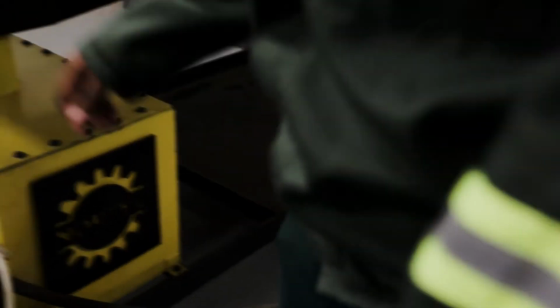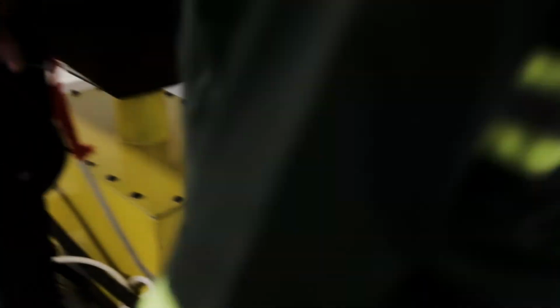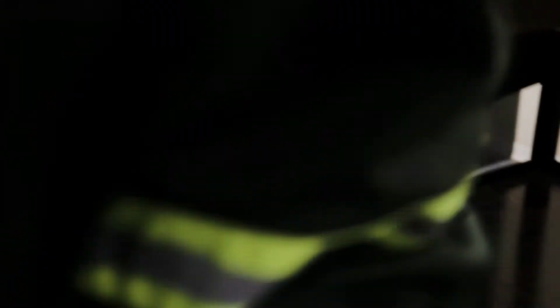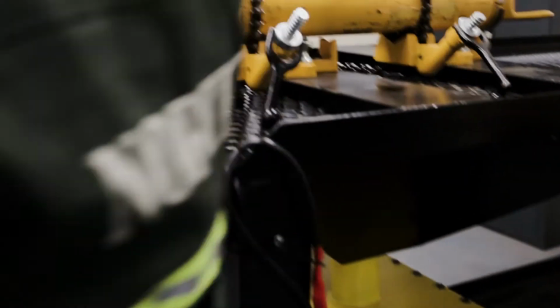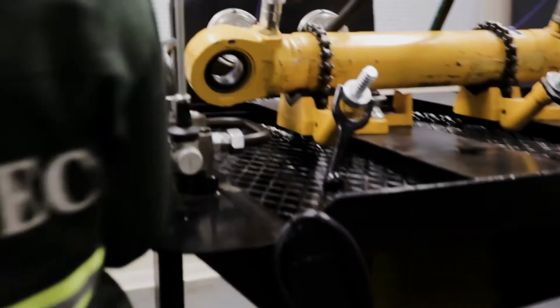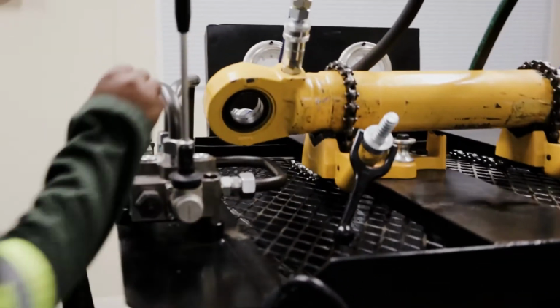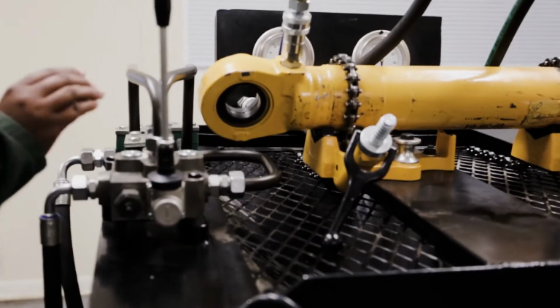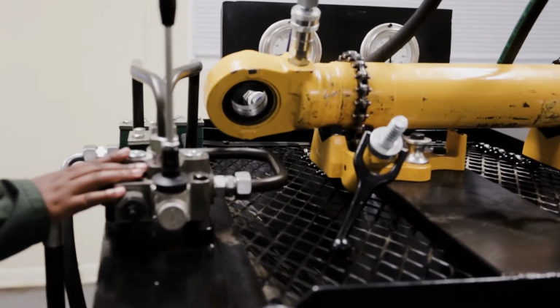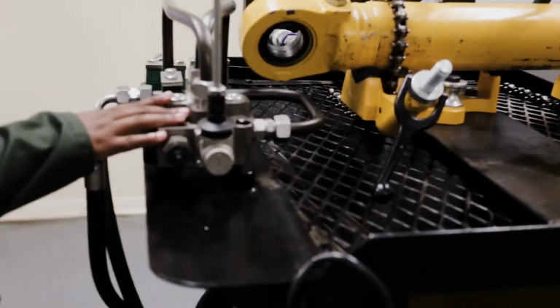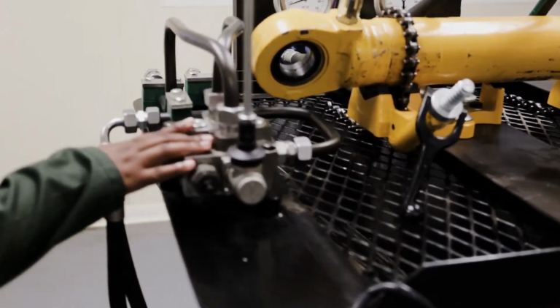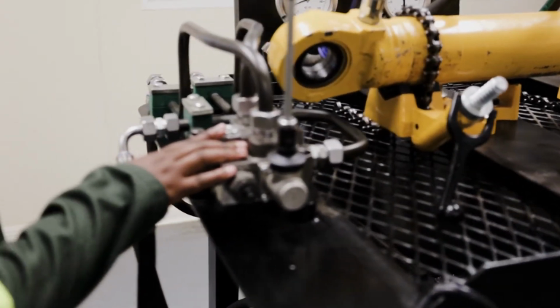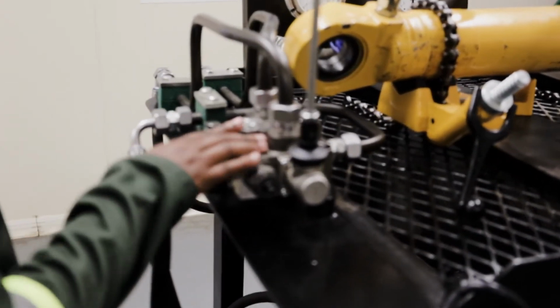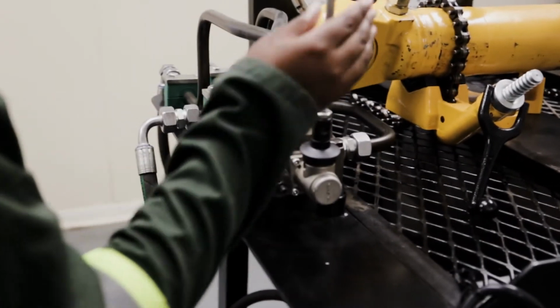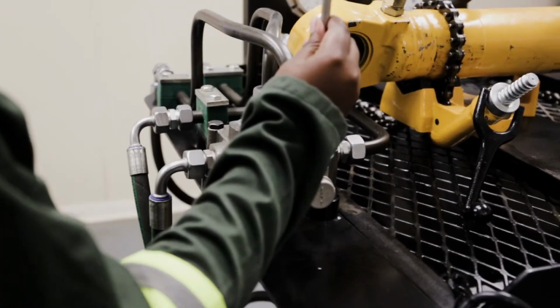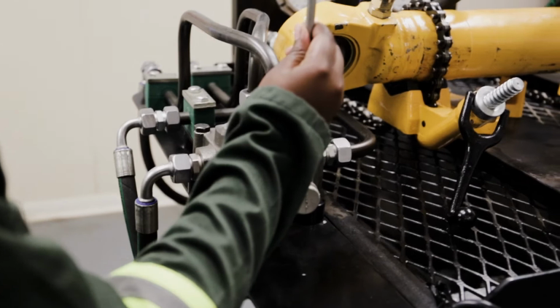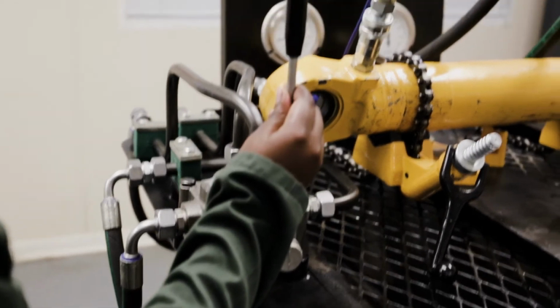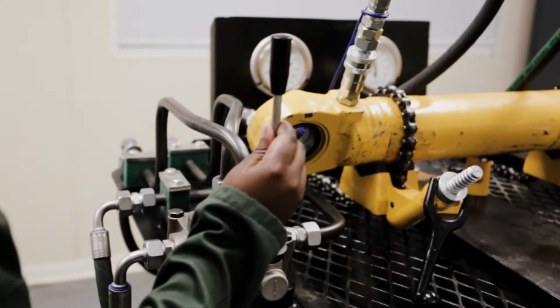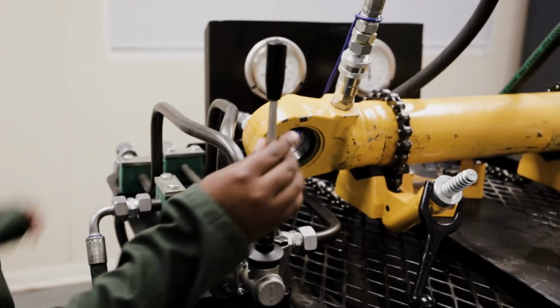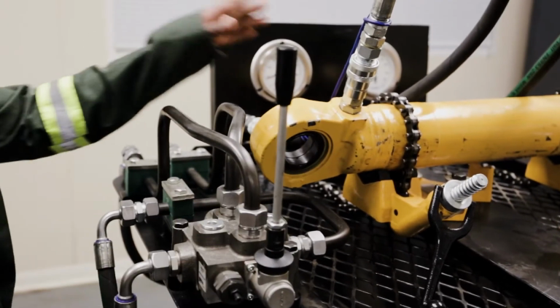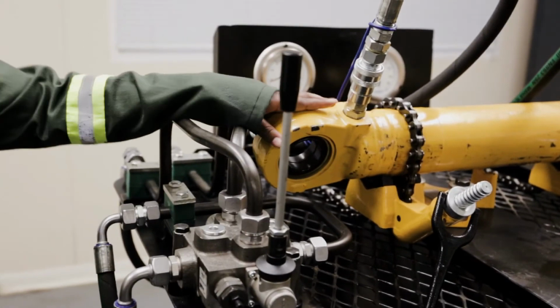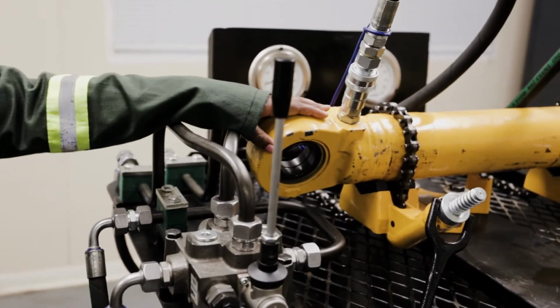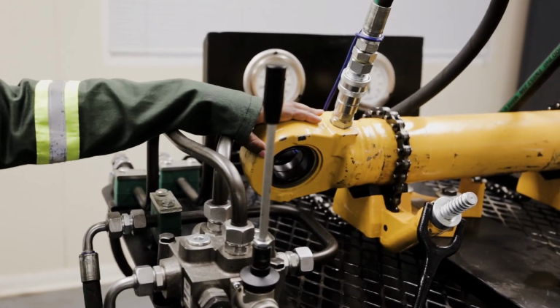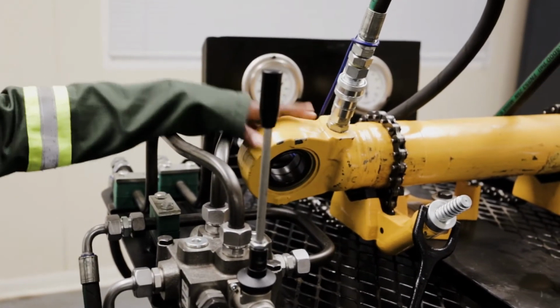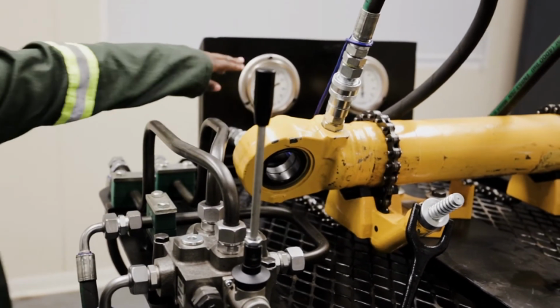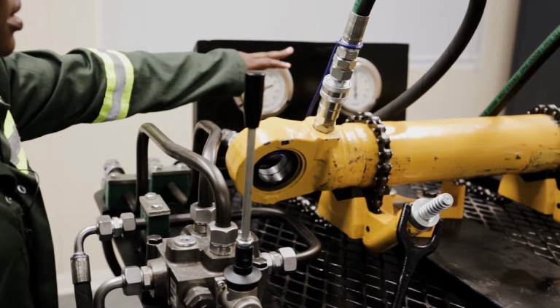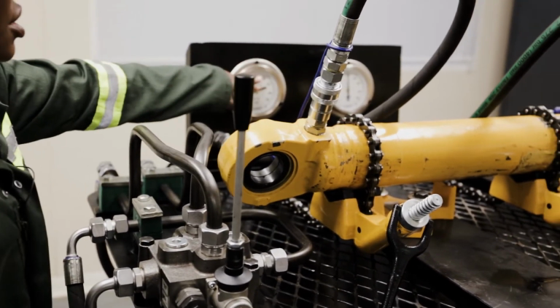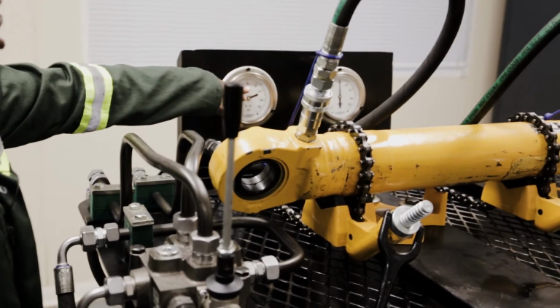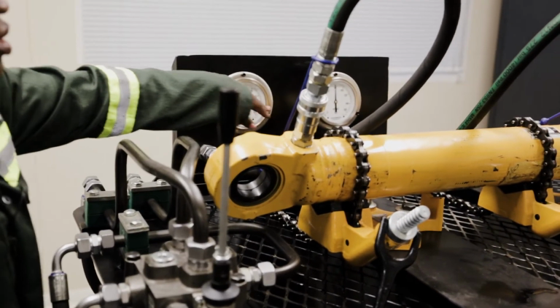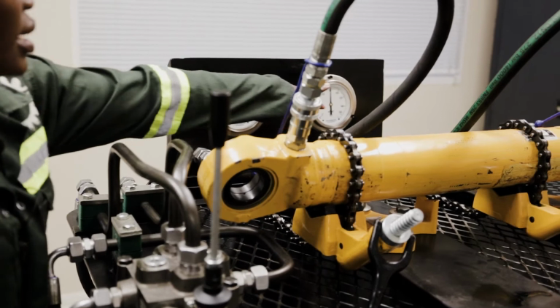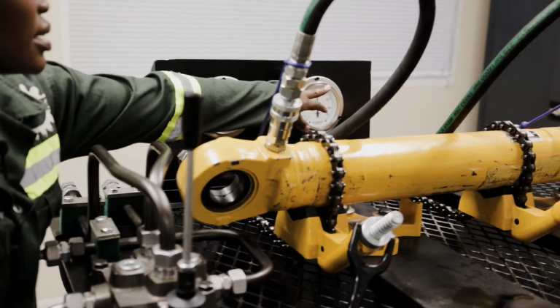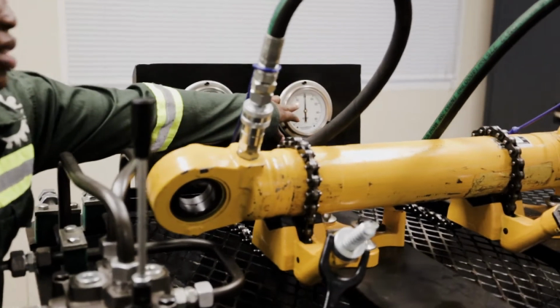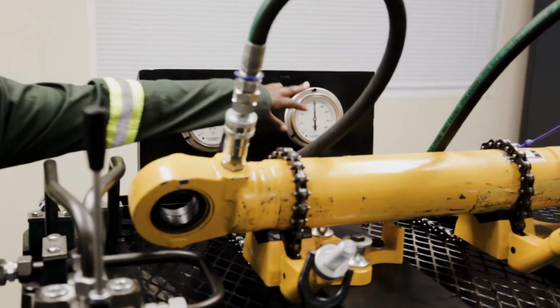Here we have the directional control valve. We have the control lever here. We have the actuator and the extension gauge and the retraction gauge.